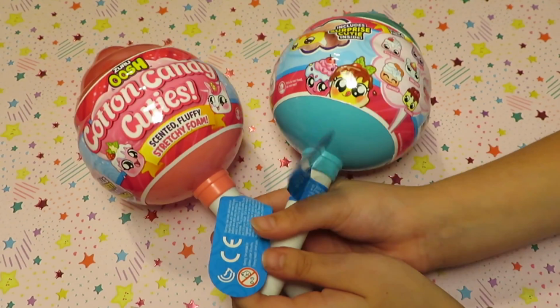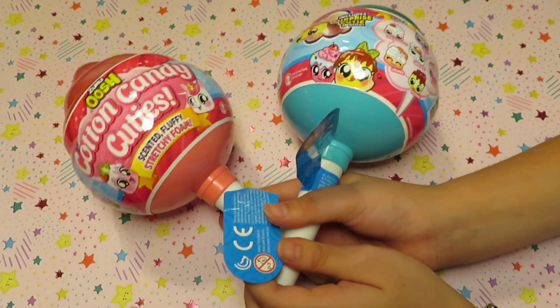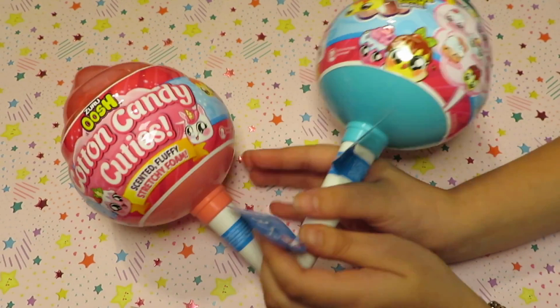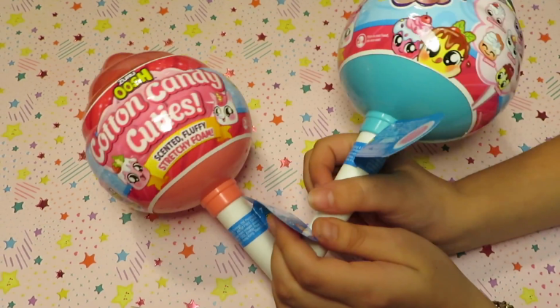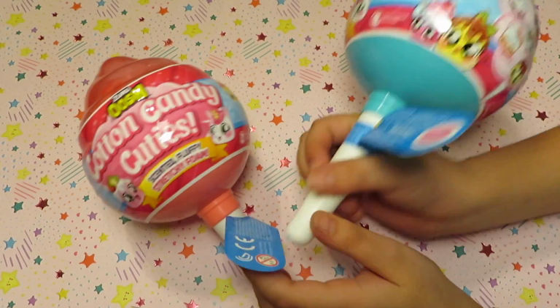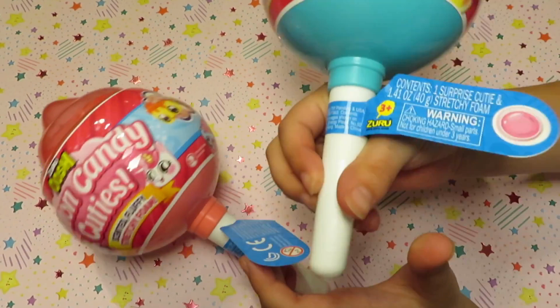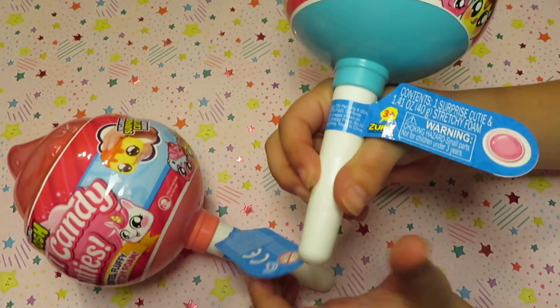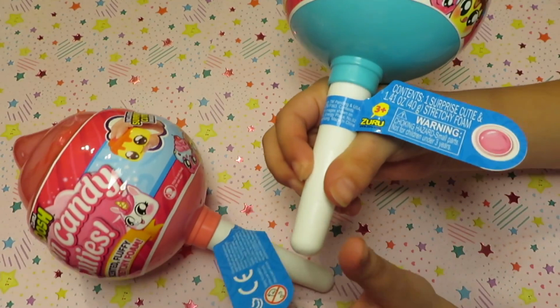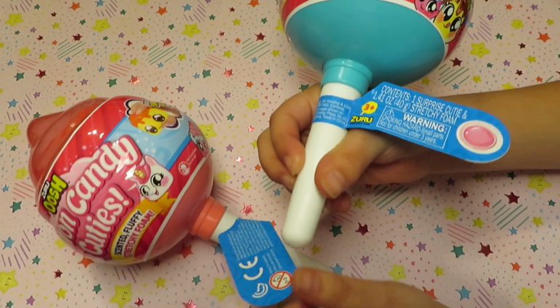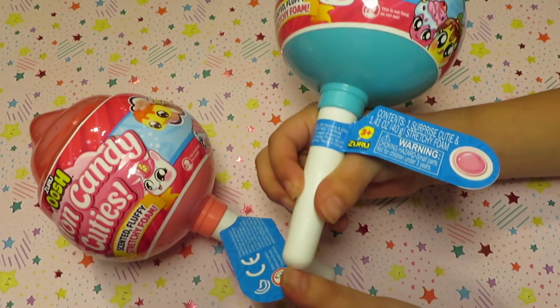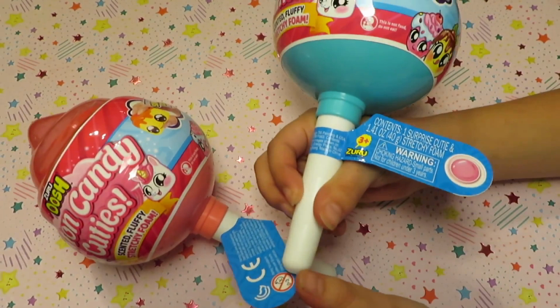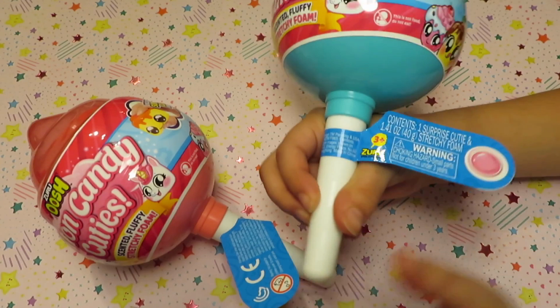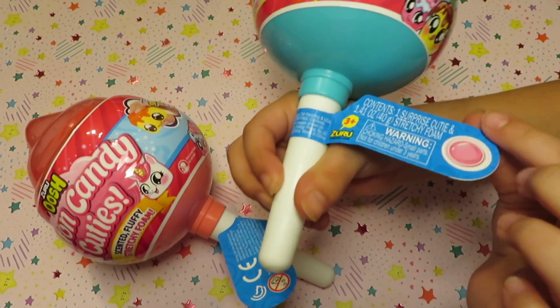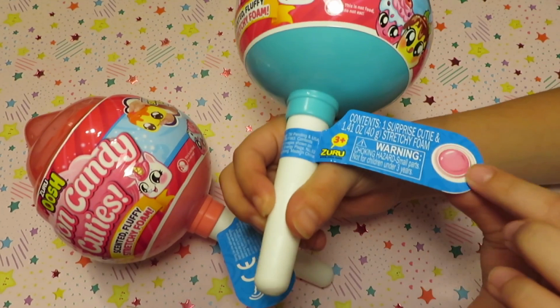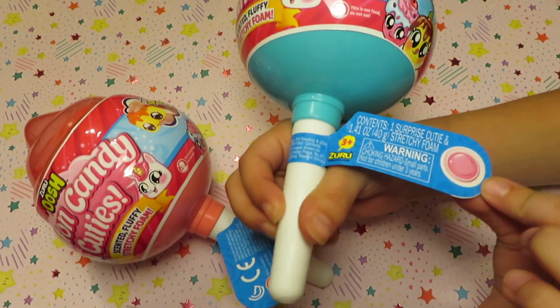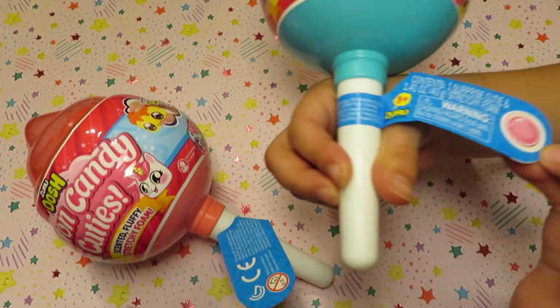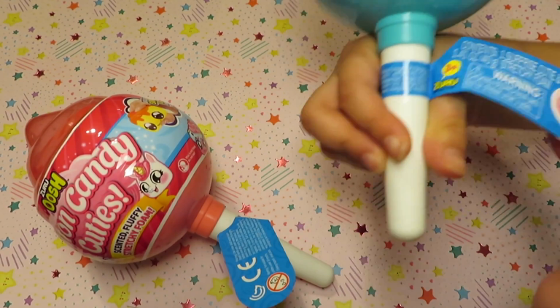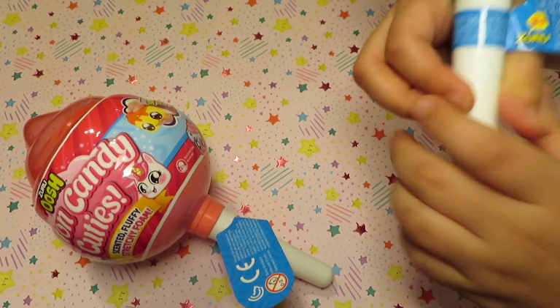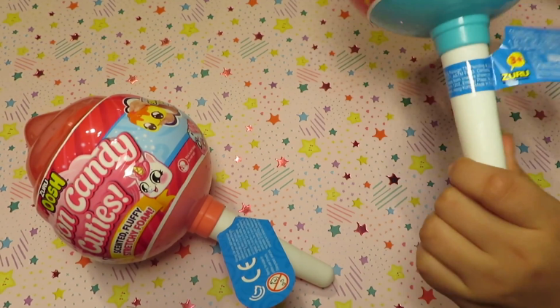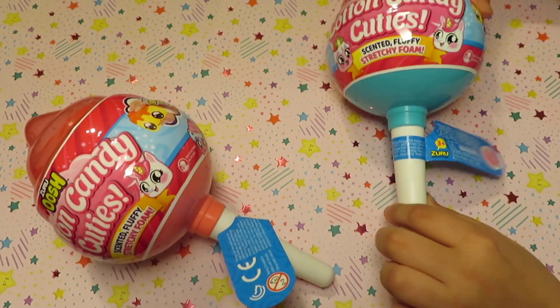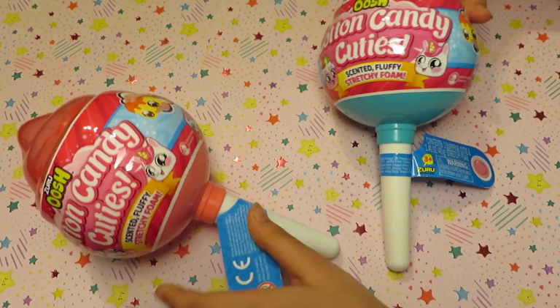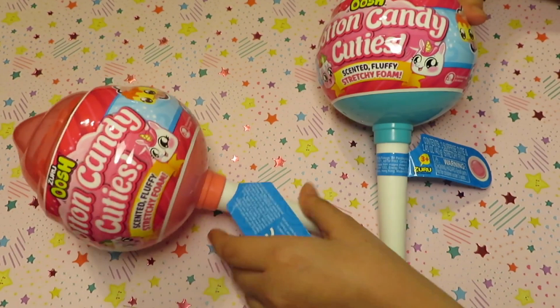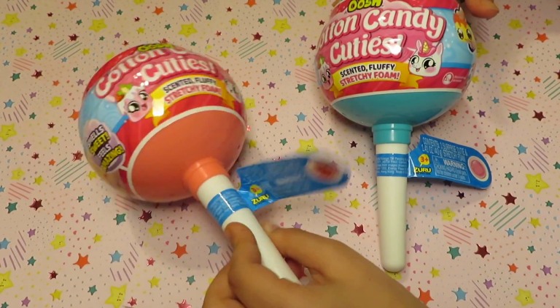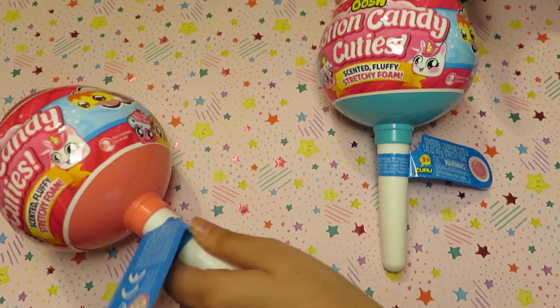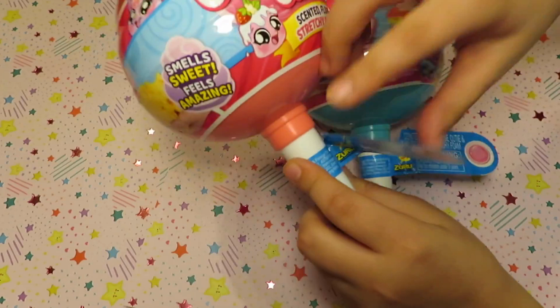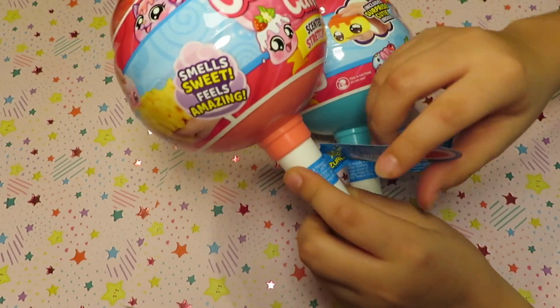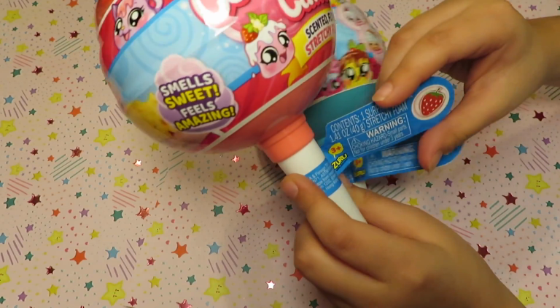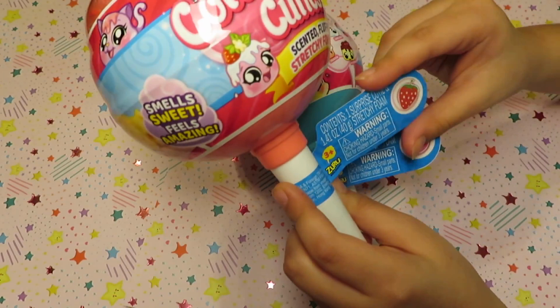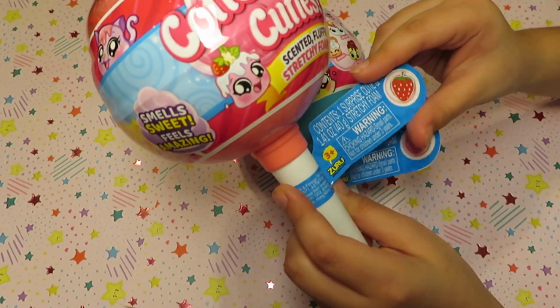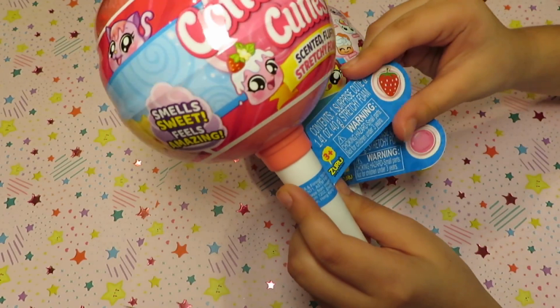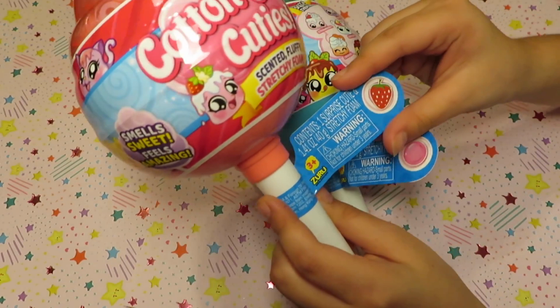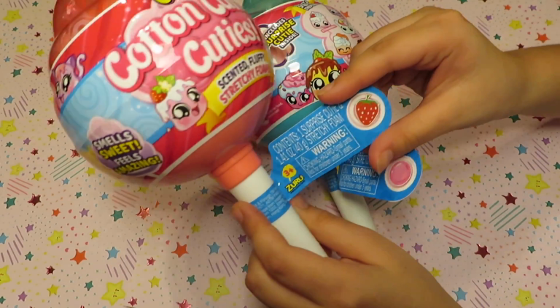The package is so cute. I picked the turquoise conic candy and it shows the scent — this one is bubblegum. I also picked the pink conic candy and this one shows it's strawberry scented.